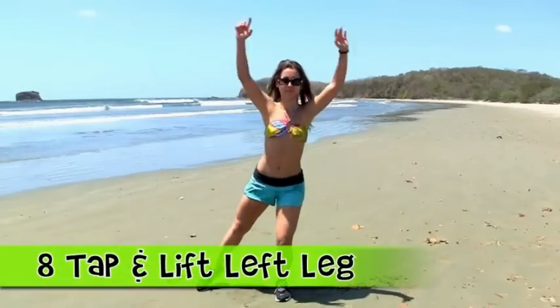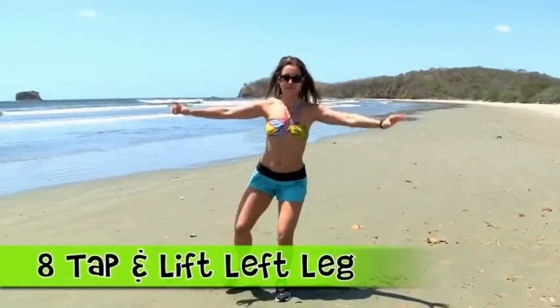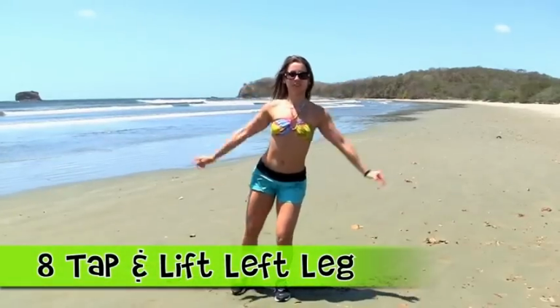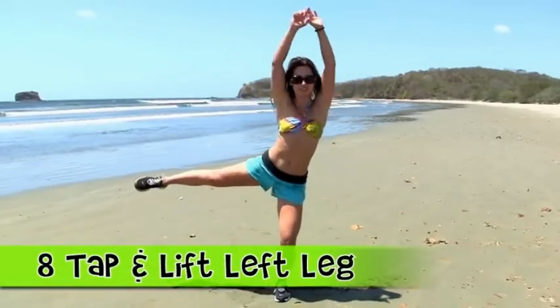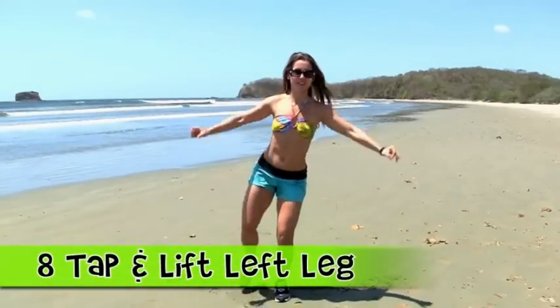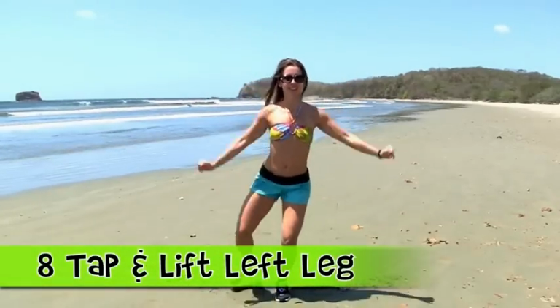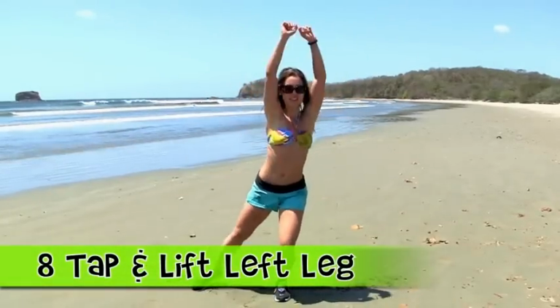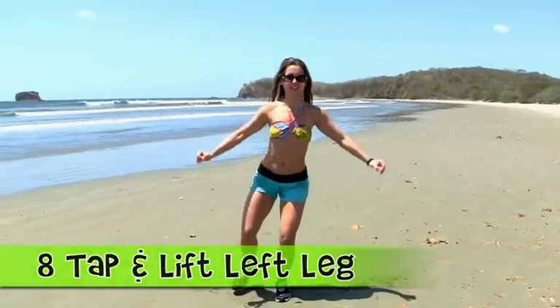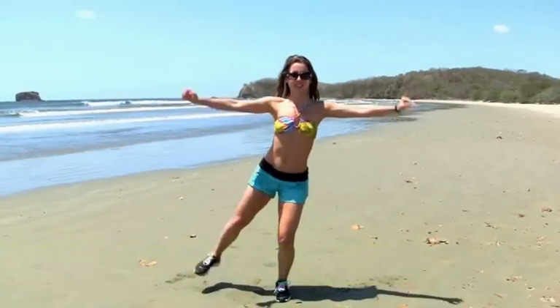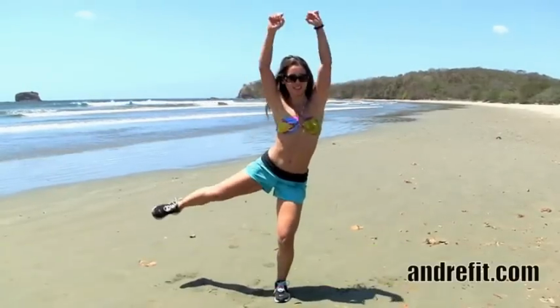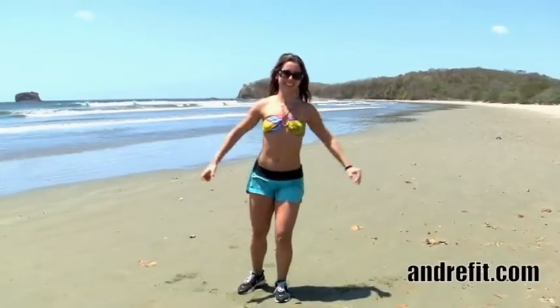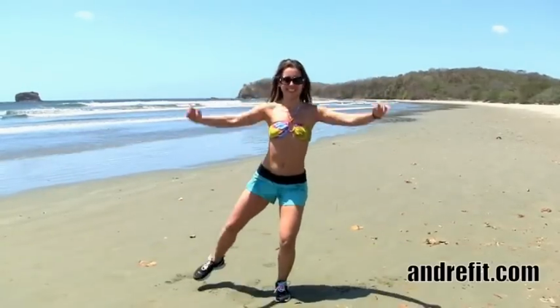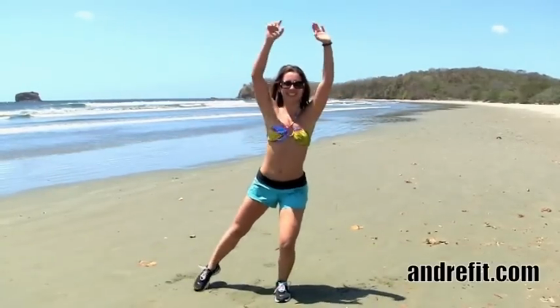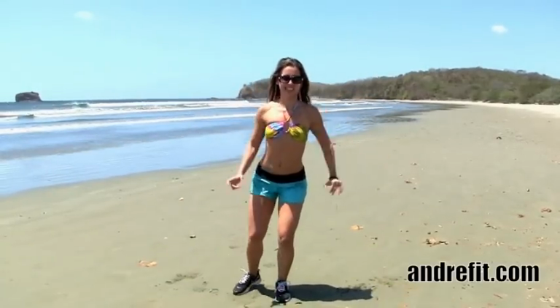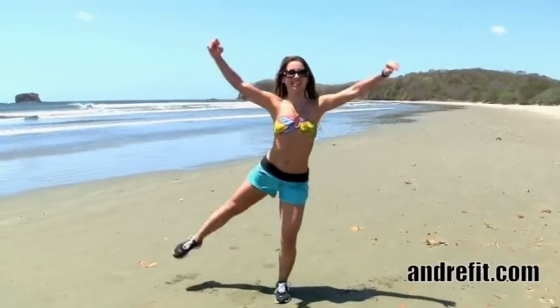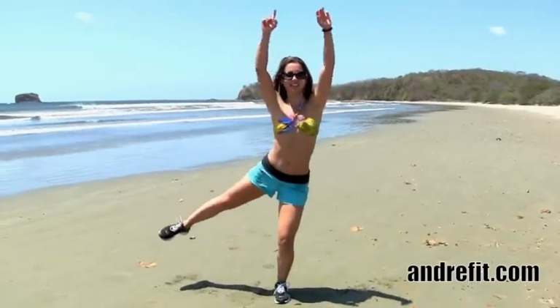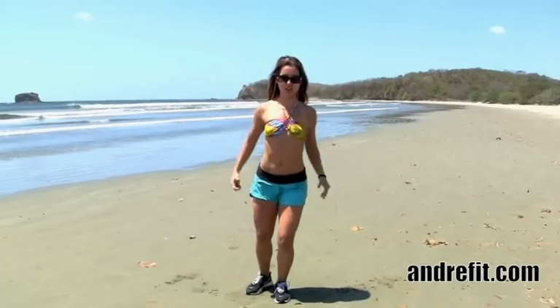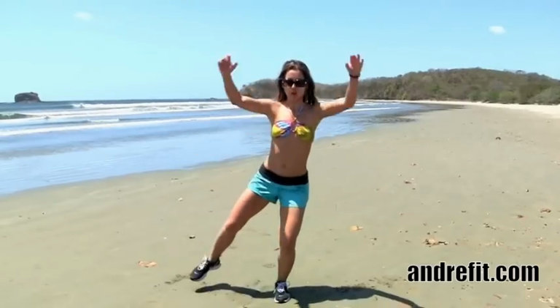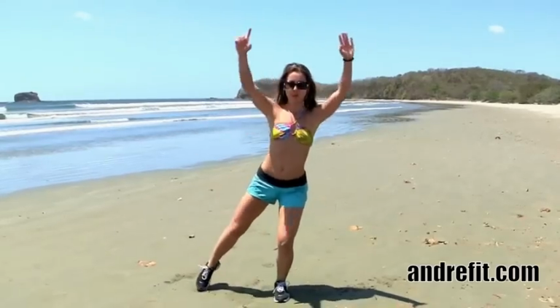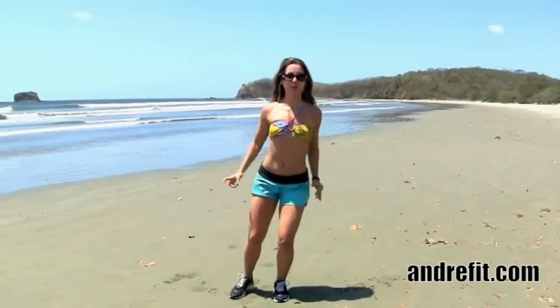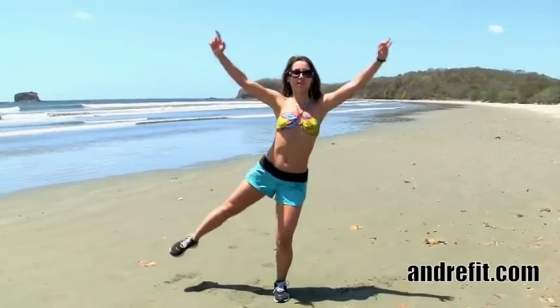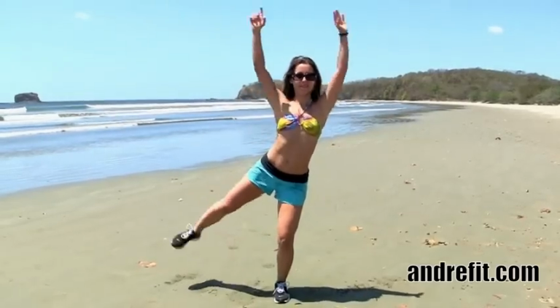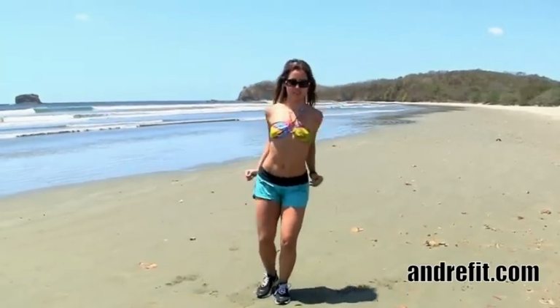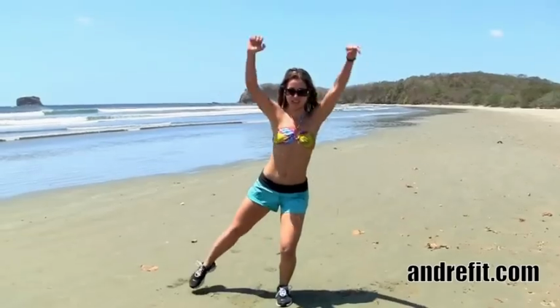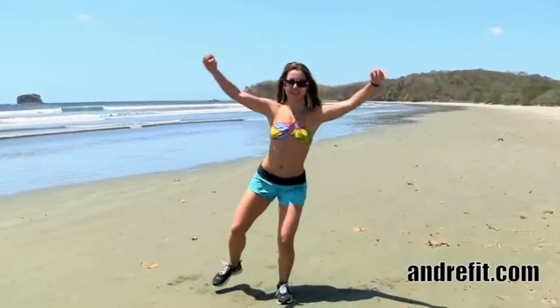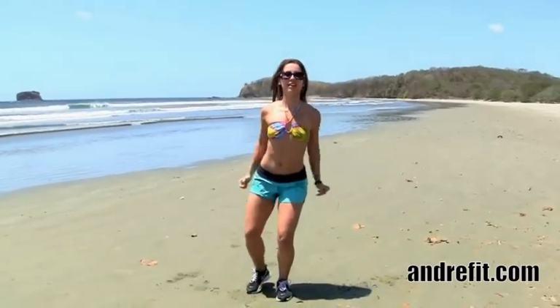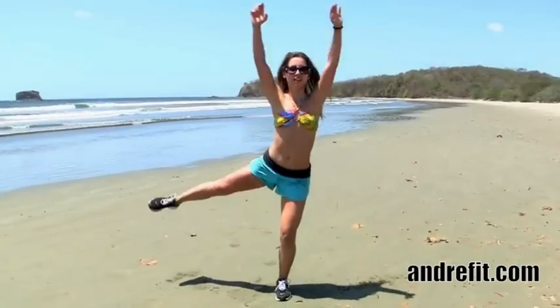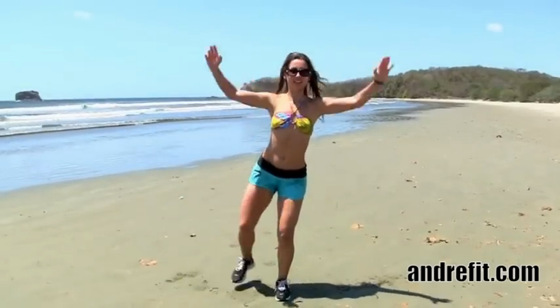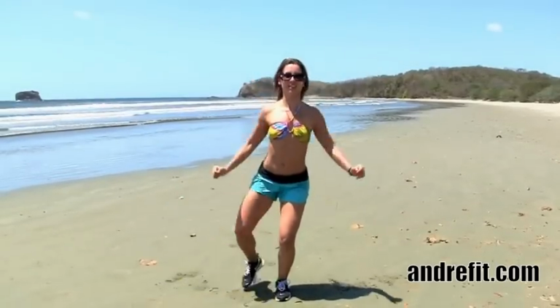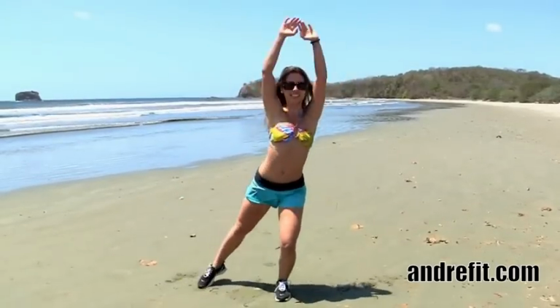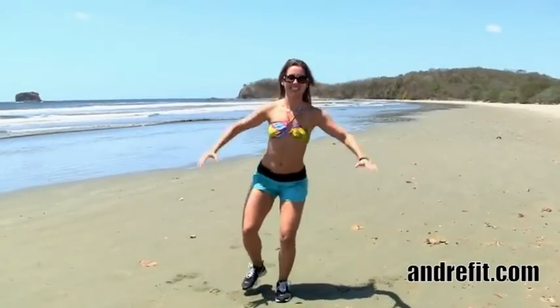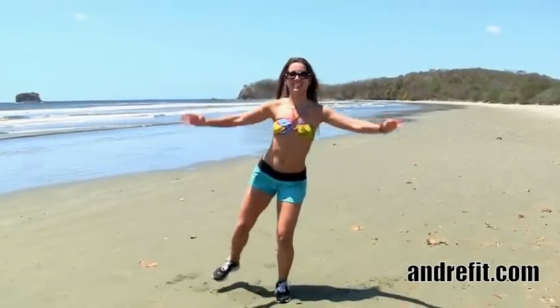Same thing to the other side. See how I'm lifting my arms up? This is to keep that energy level up, lift our heart rate to burn the calories and feel the push.